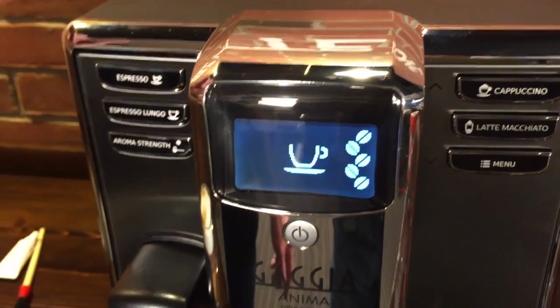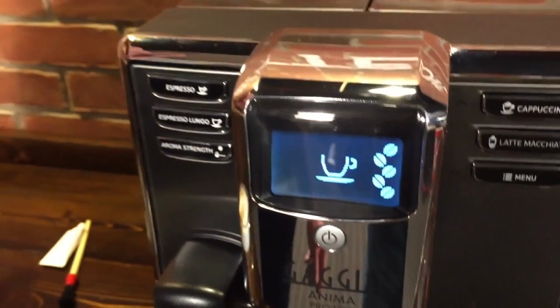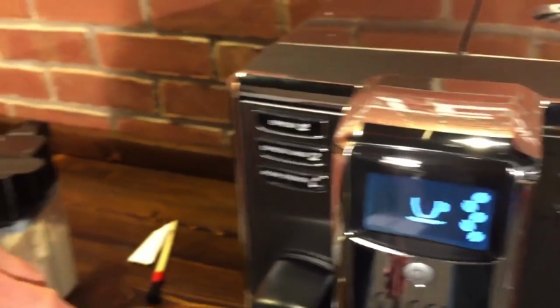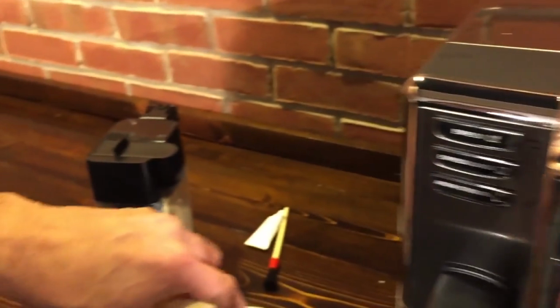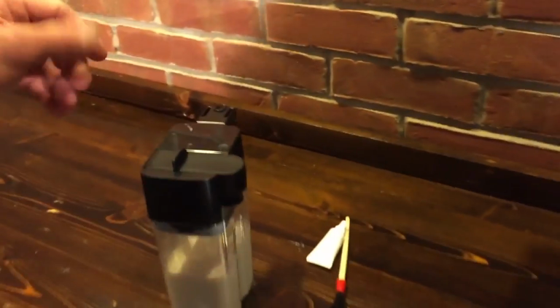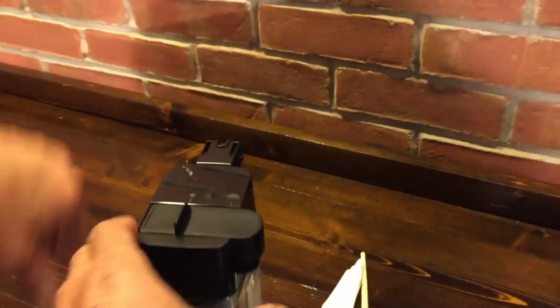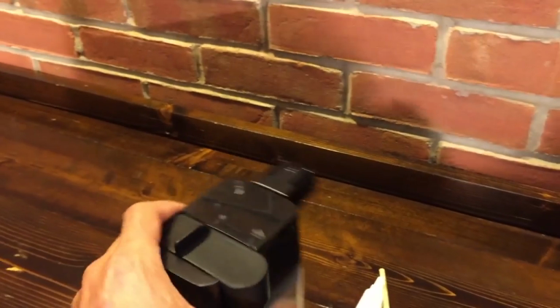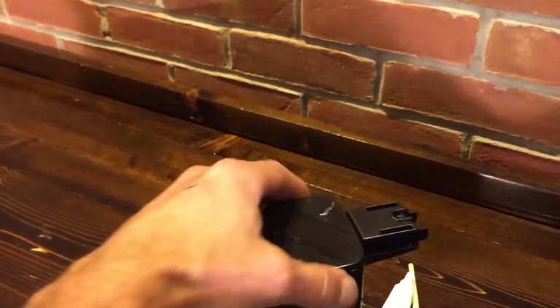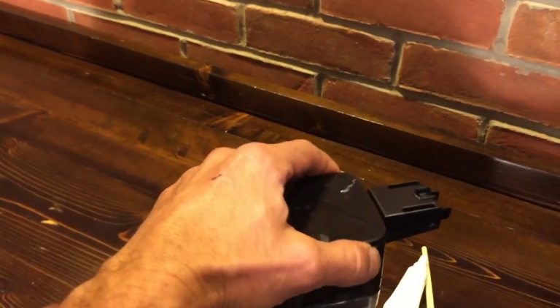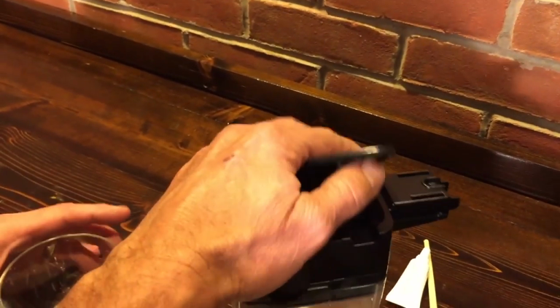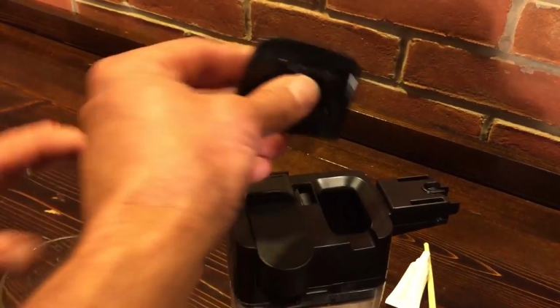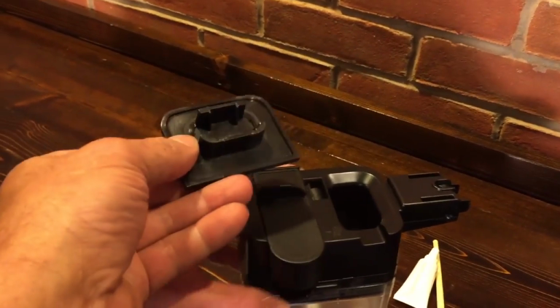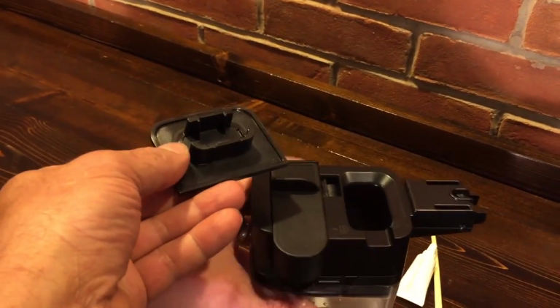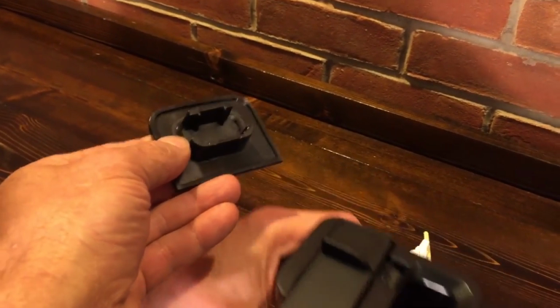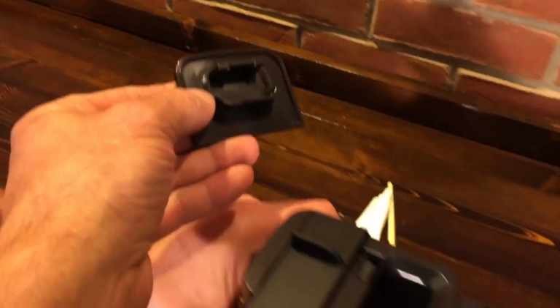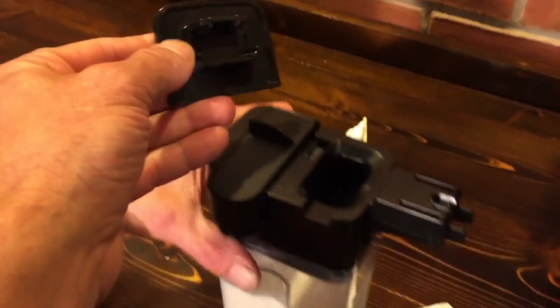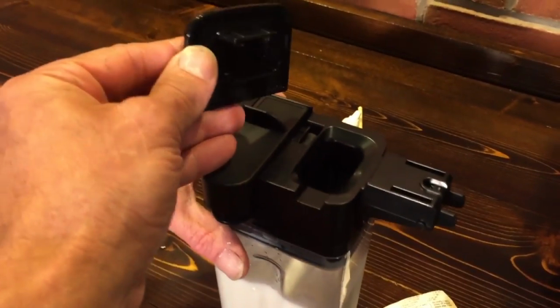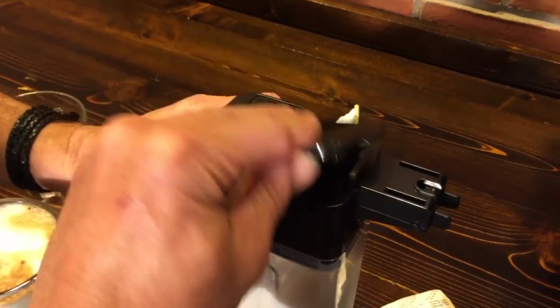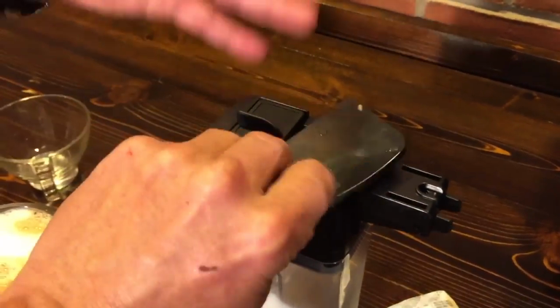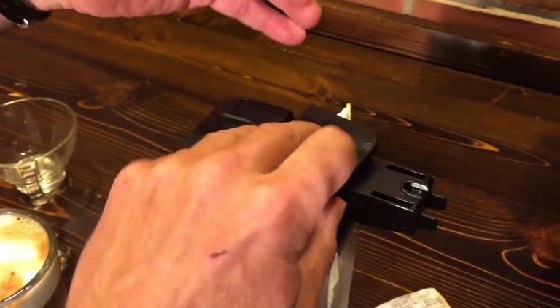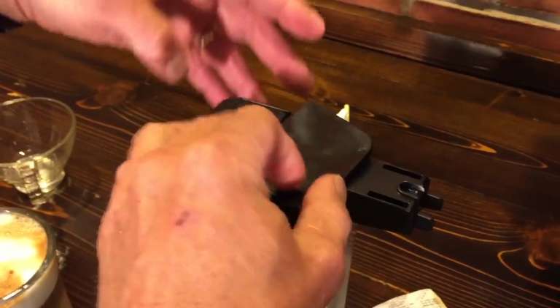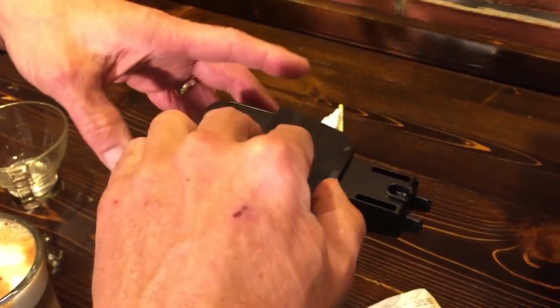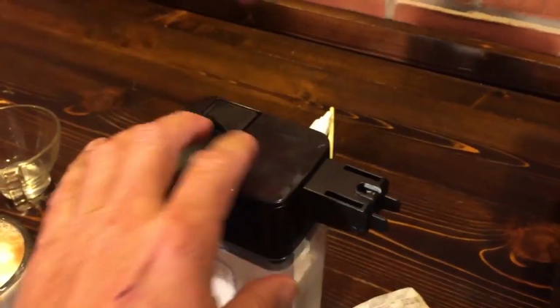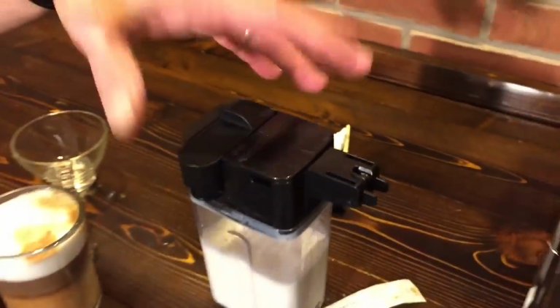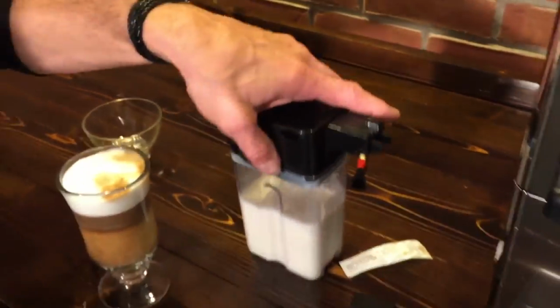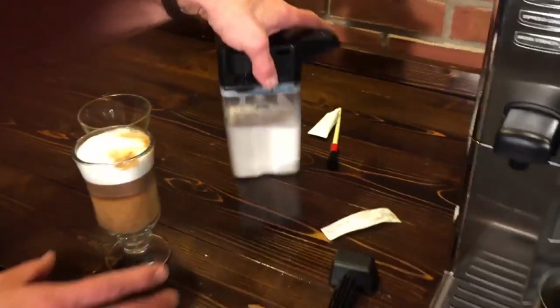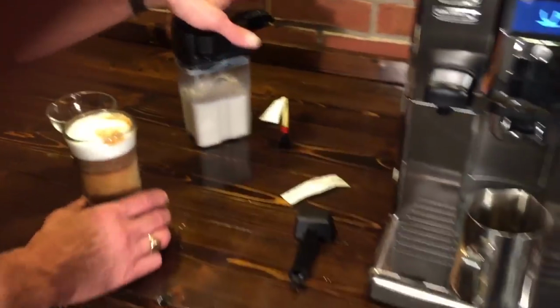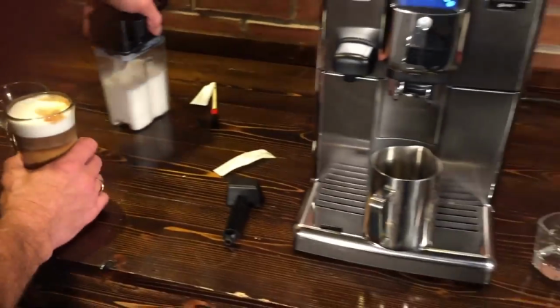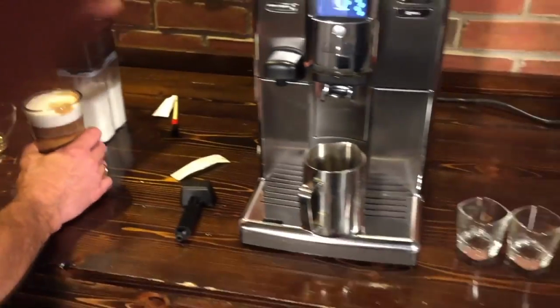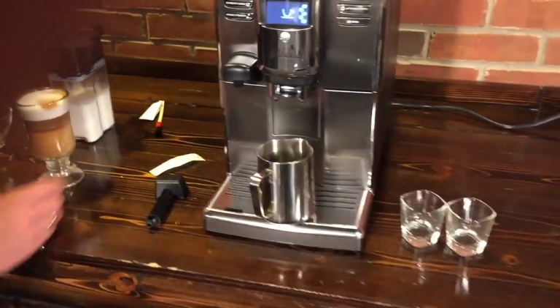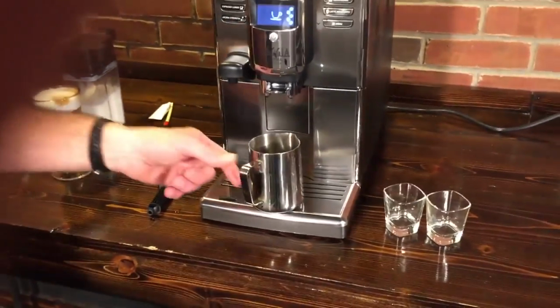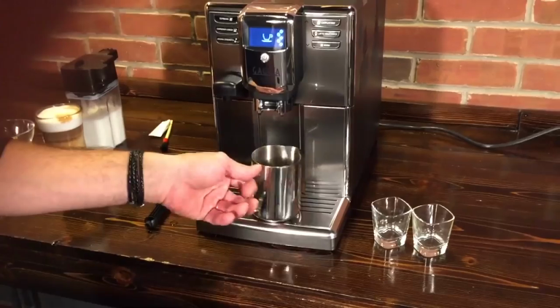Another thing about the milk container: if you ever want to fill it without taking the top off, this cap comes off, which makes it easier to fill. You can leave it right on the machine. So when you're entertaining and doing like 10 drinks, or just take it out of the refrigerator and pour some more in.